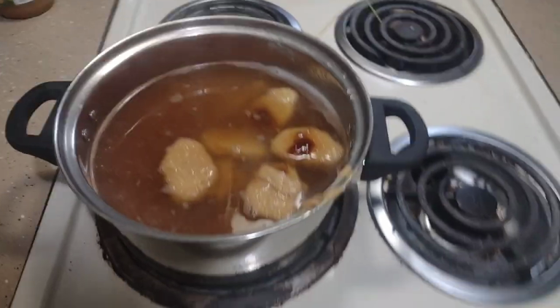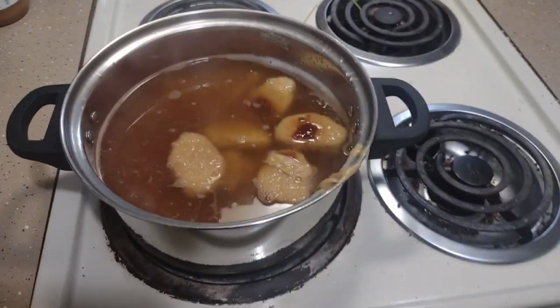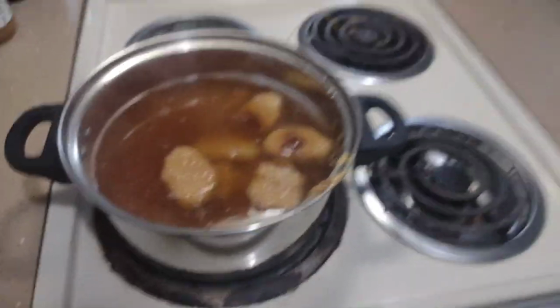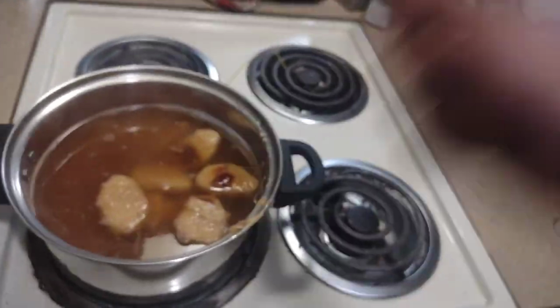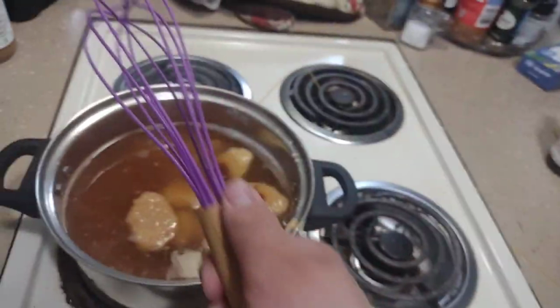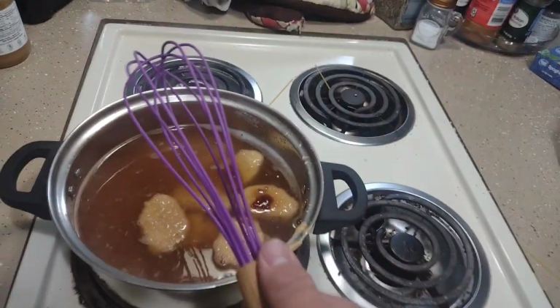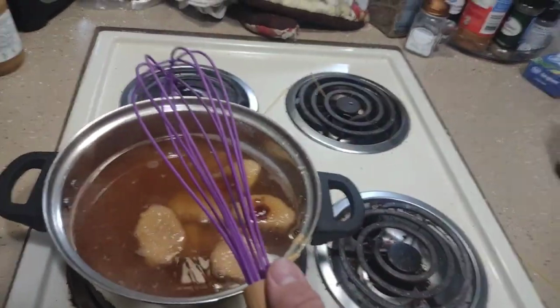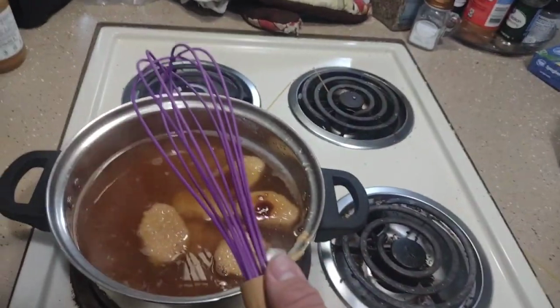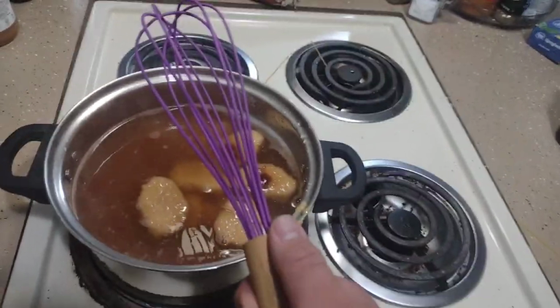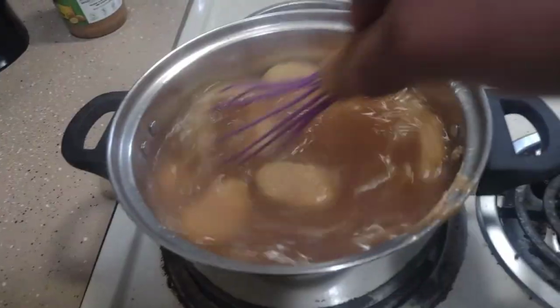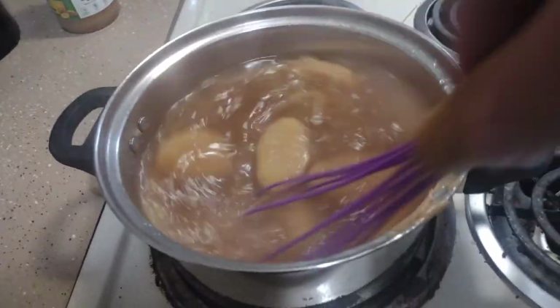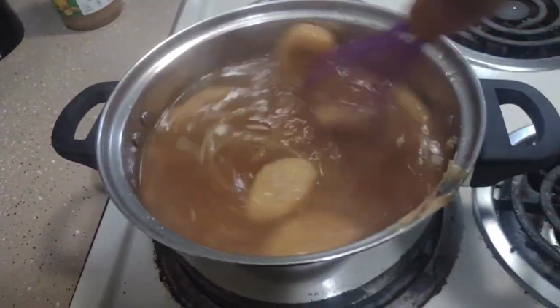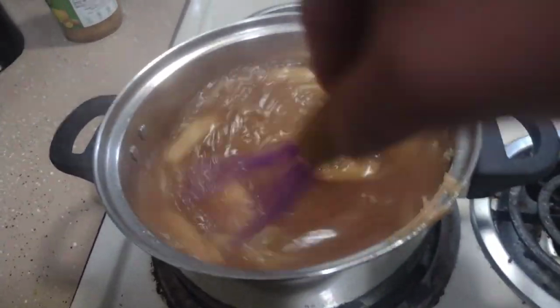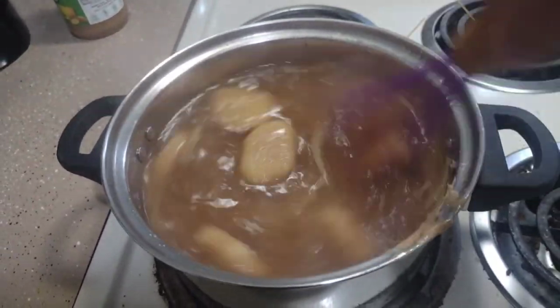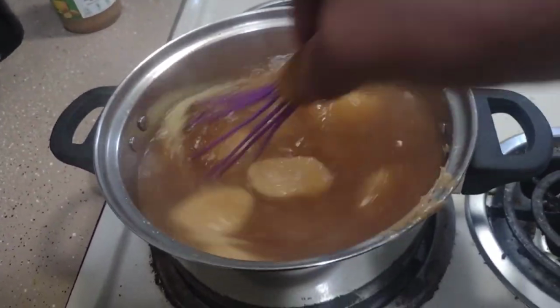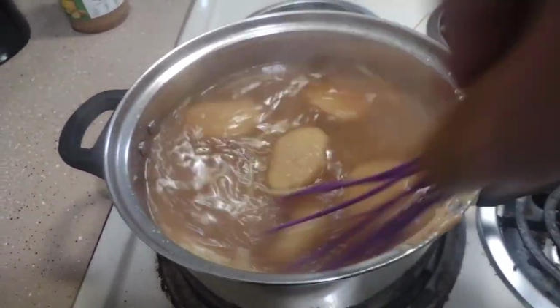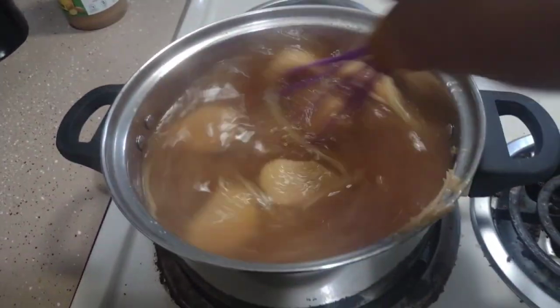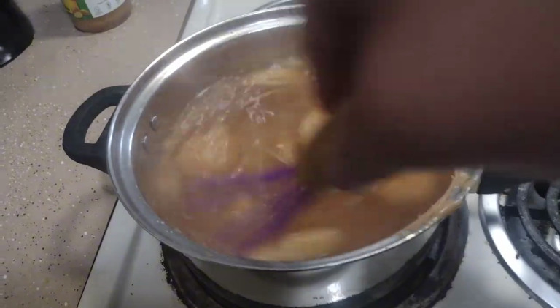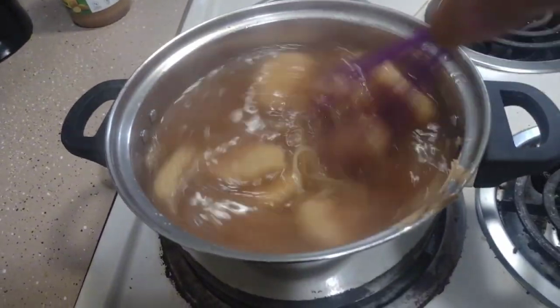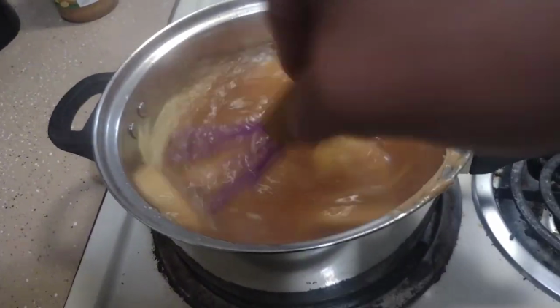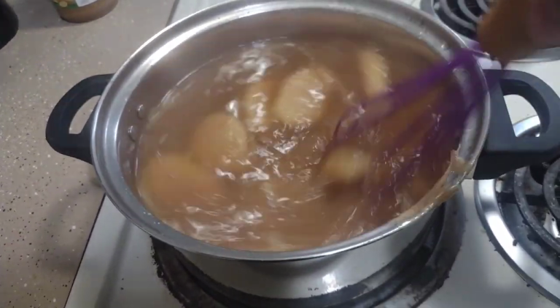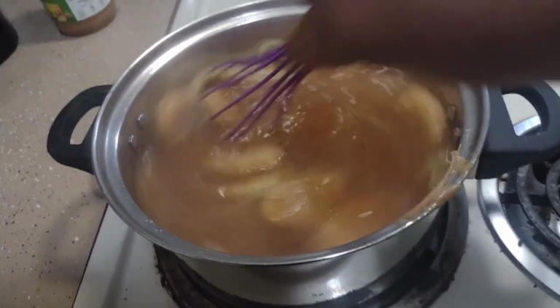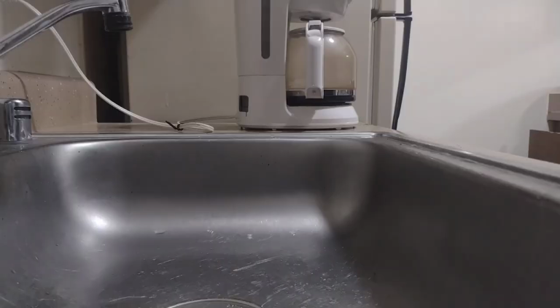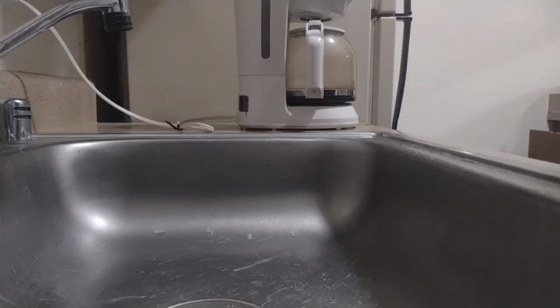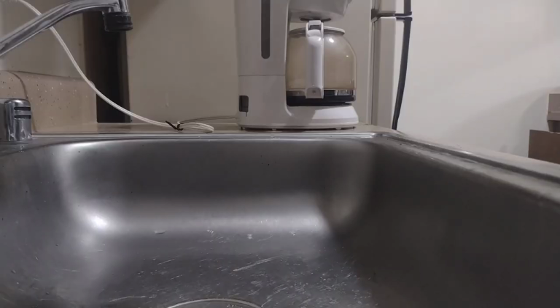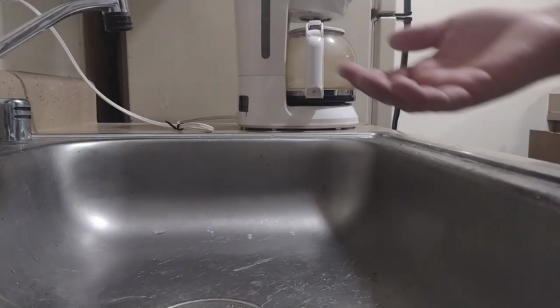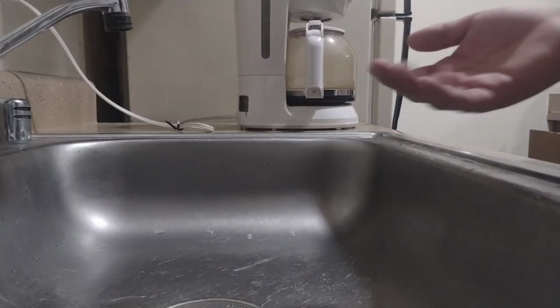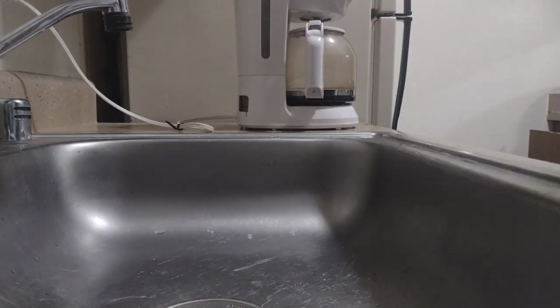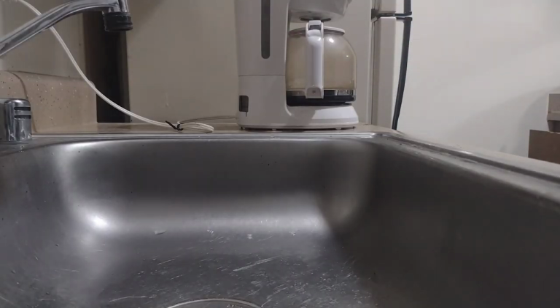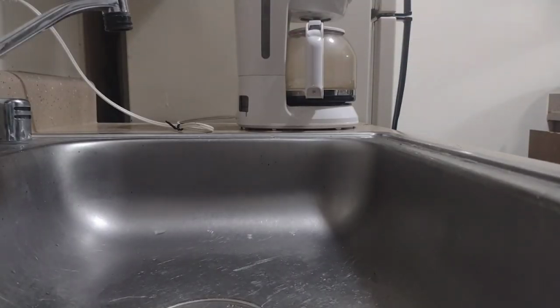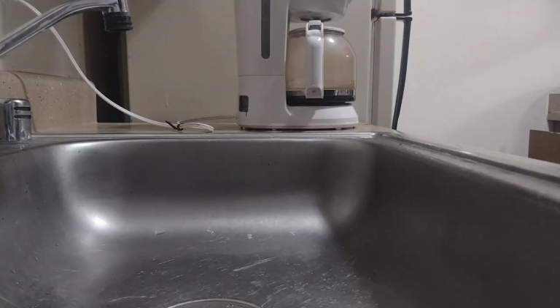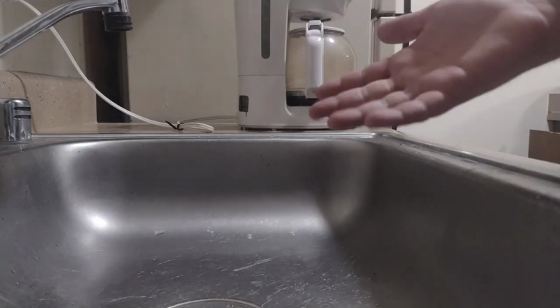Give it a good stir around. All right, now that it's done boiling, you want to go ahead and strain it.